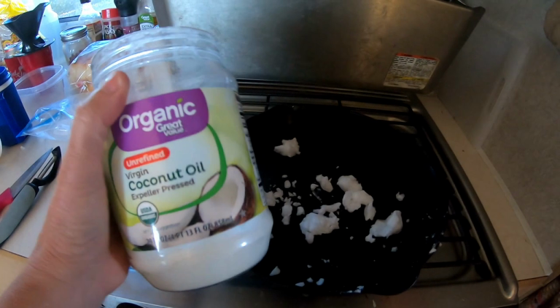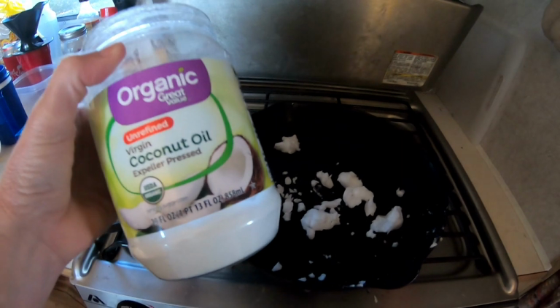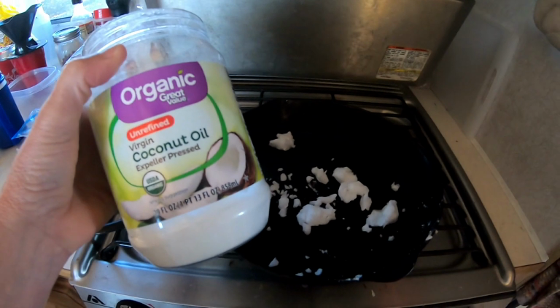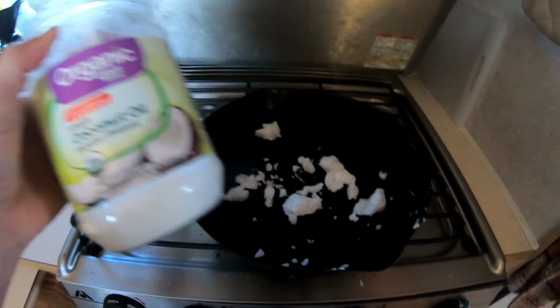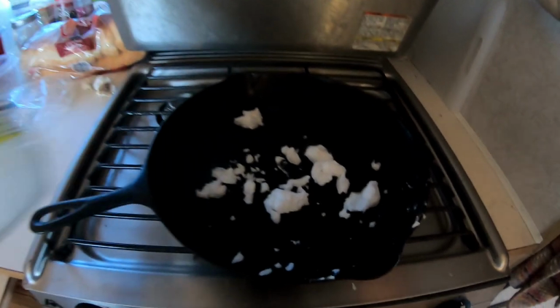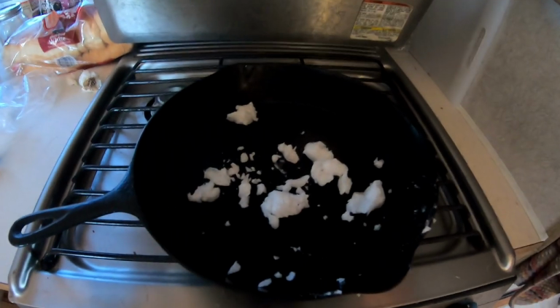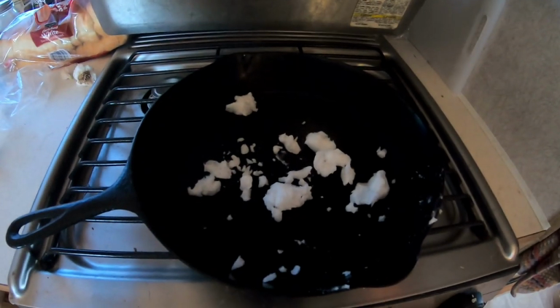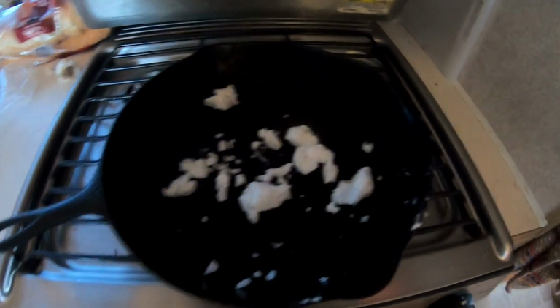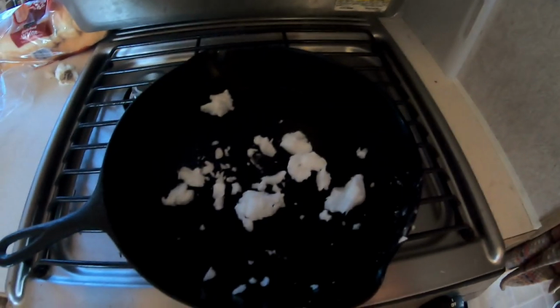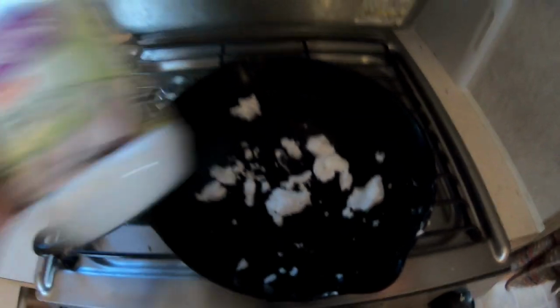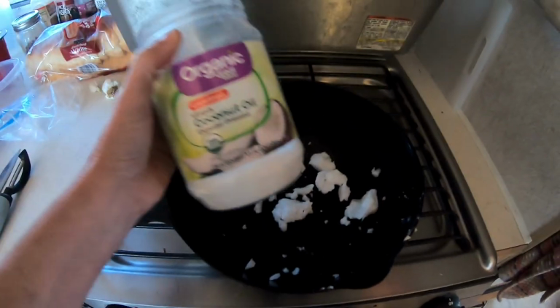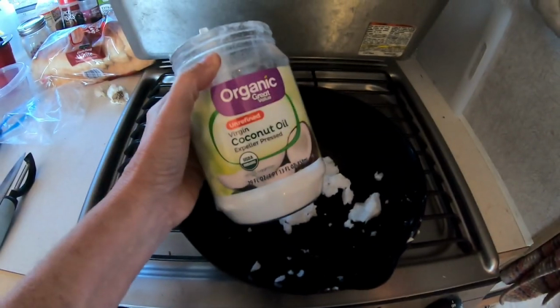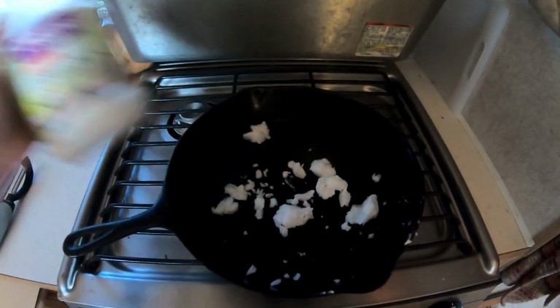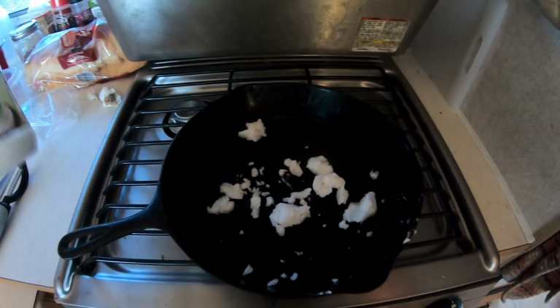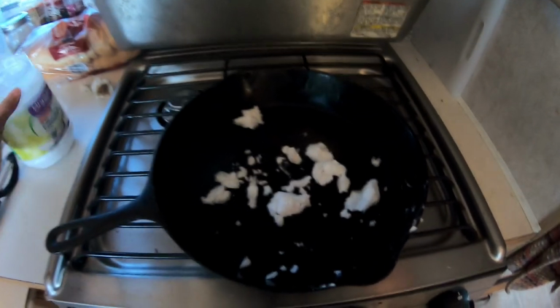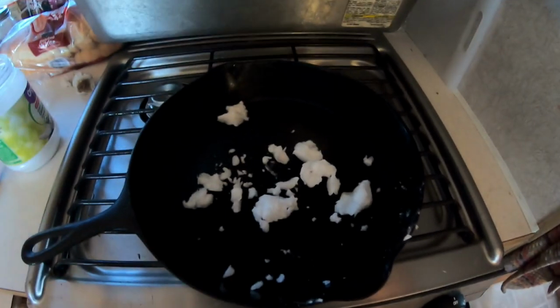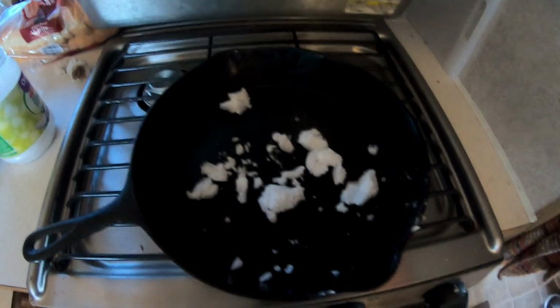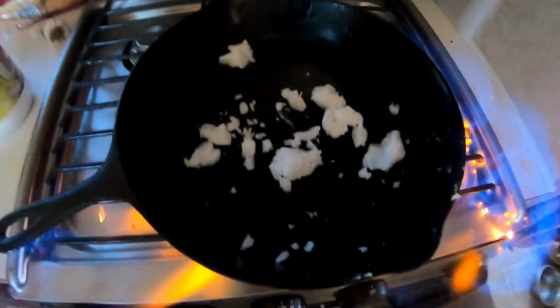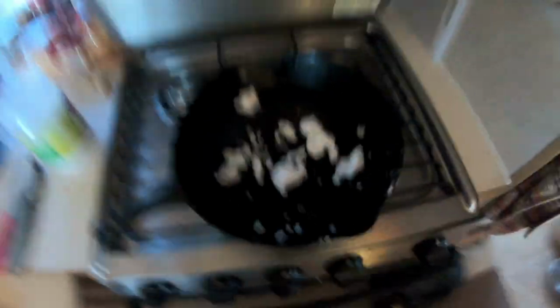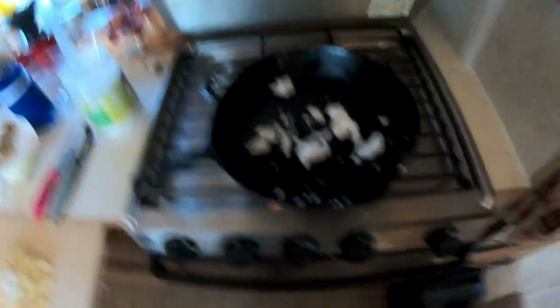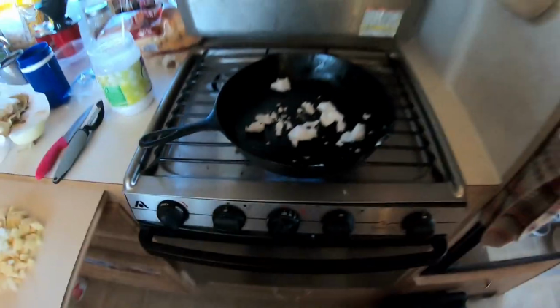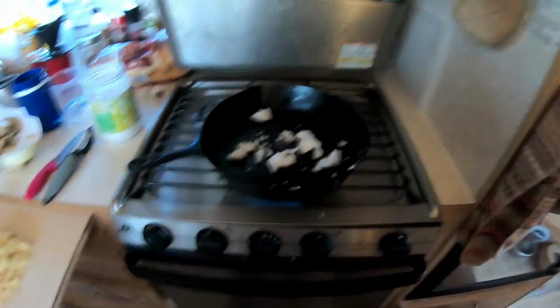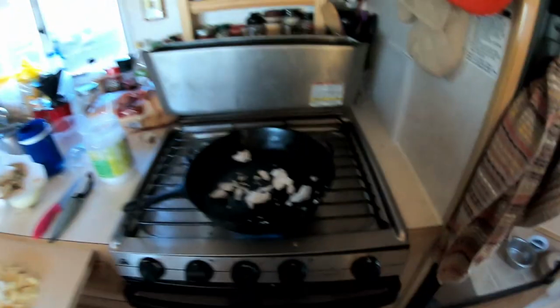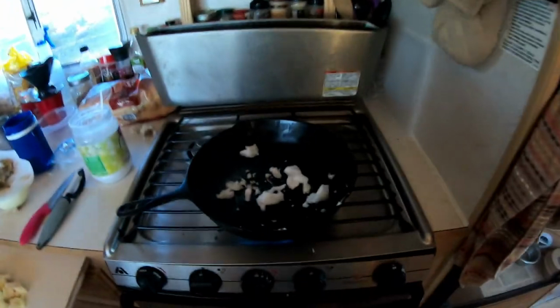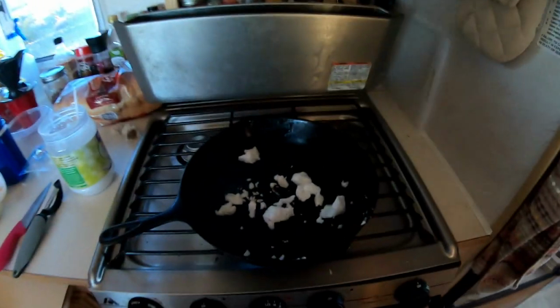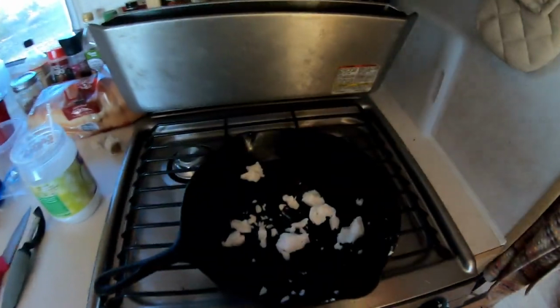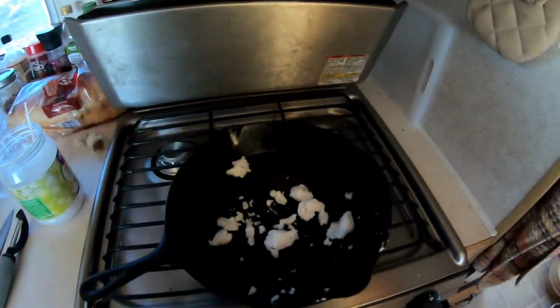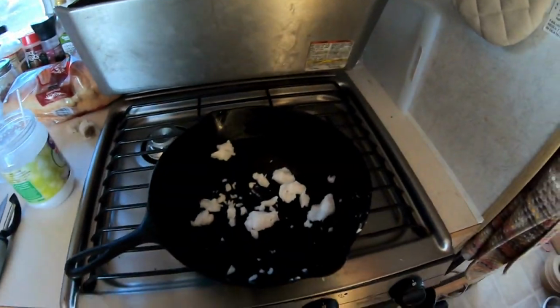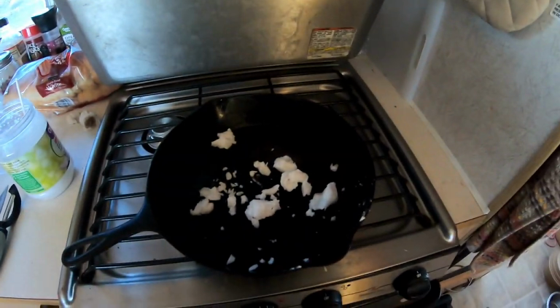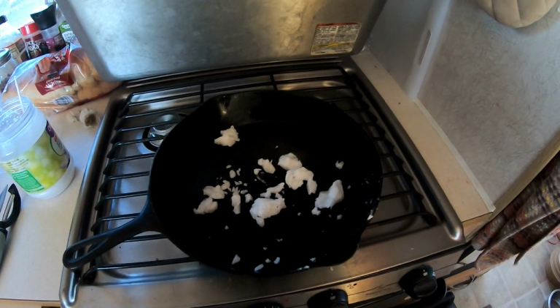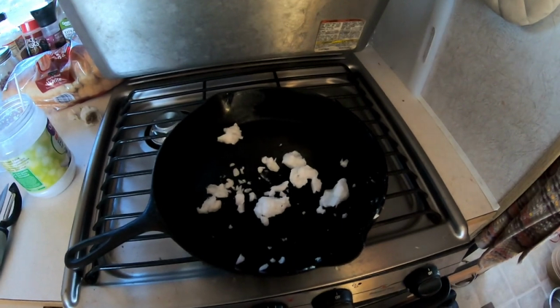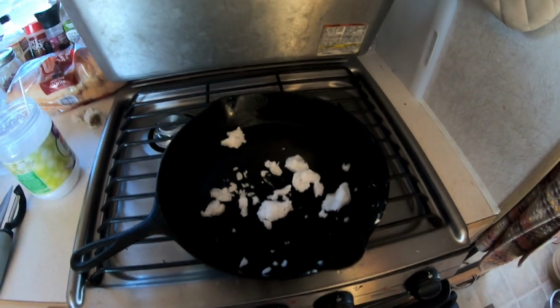I start out with a generous amount of coconut oil and I'm going to get that — whoa! Y'all see that? Okay, I won't show that. Holy crap.